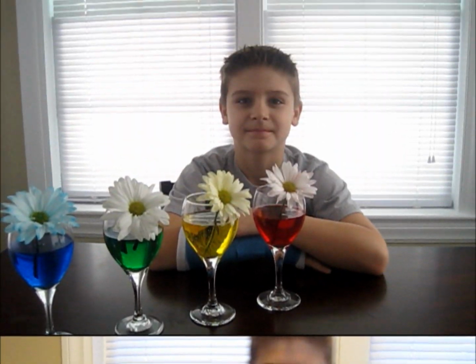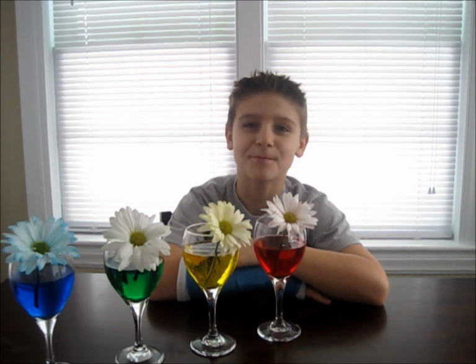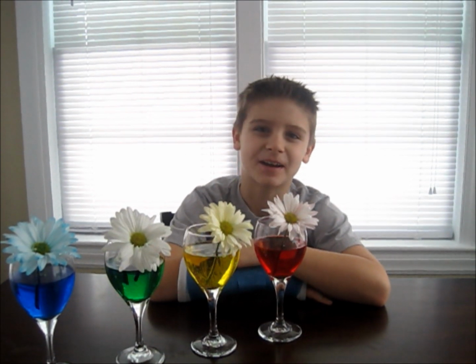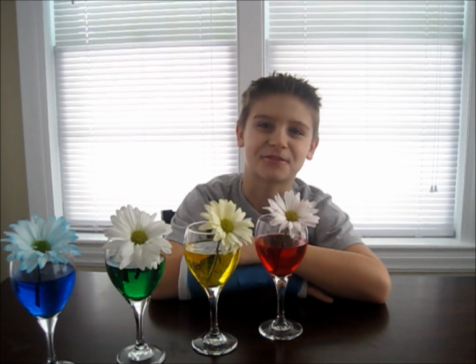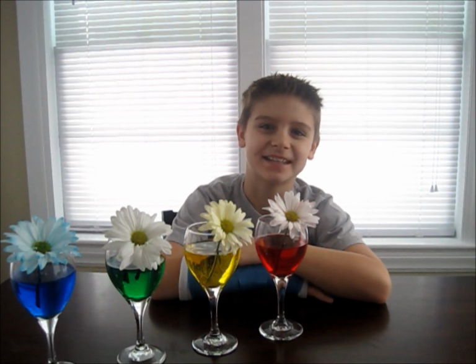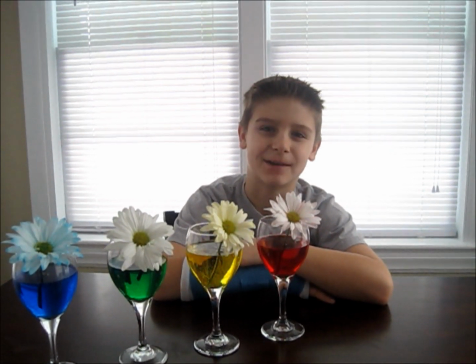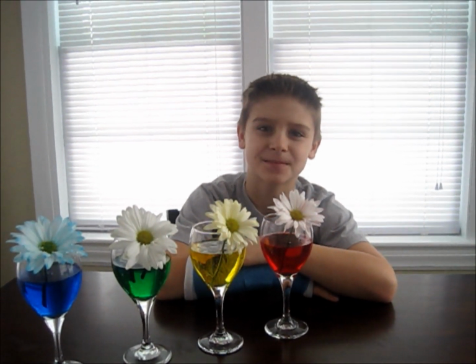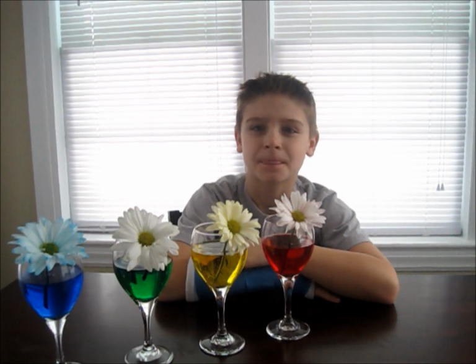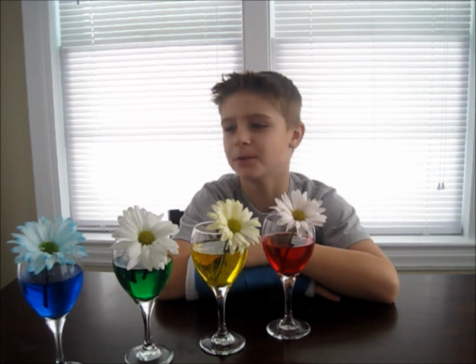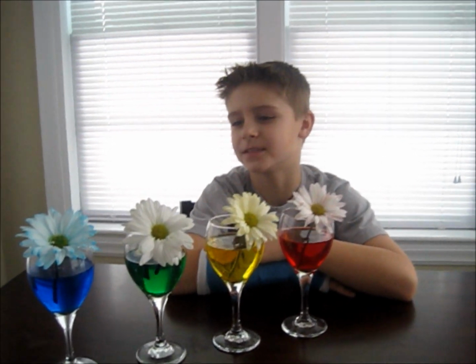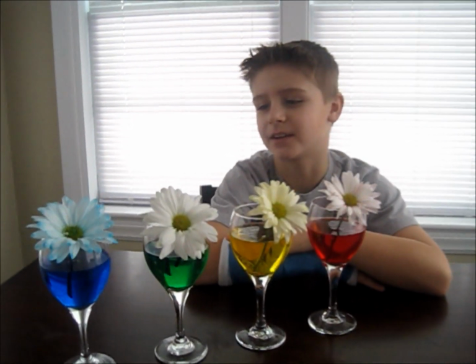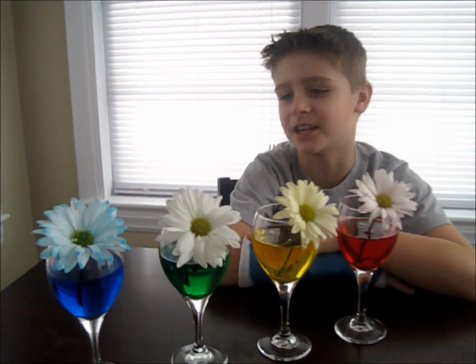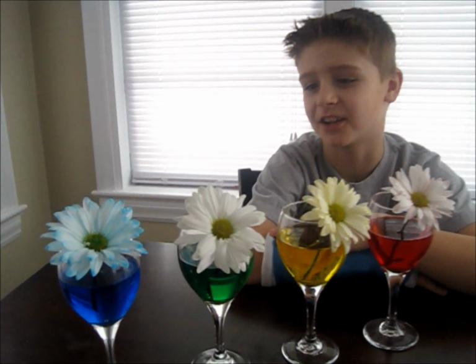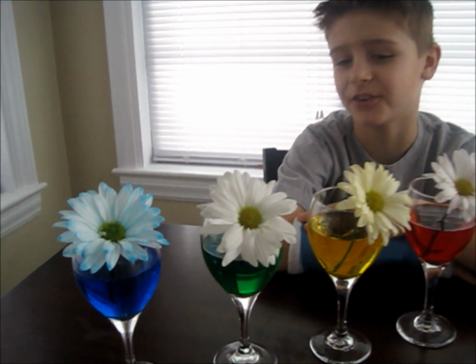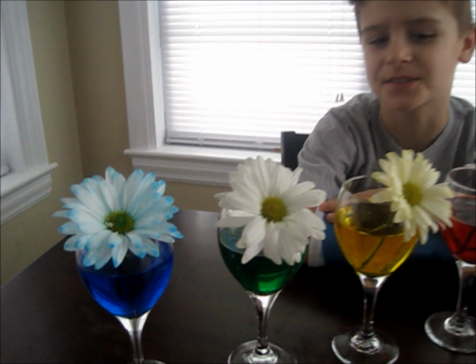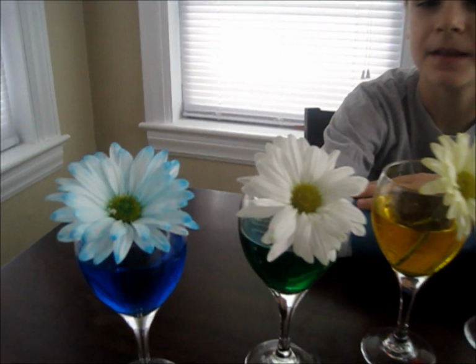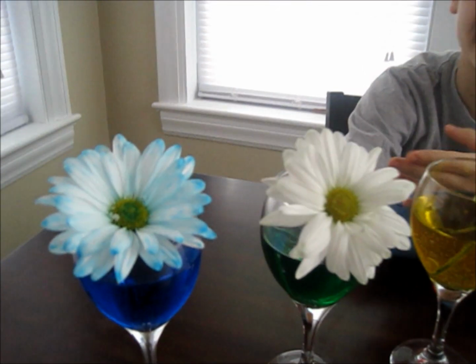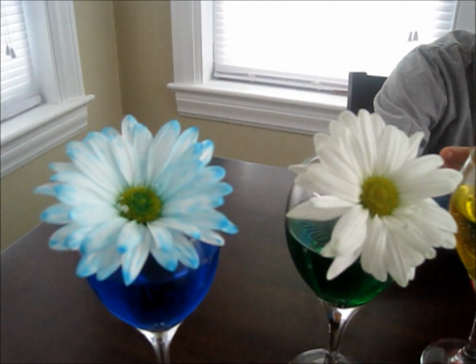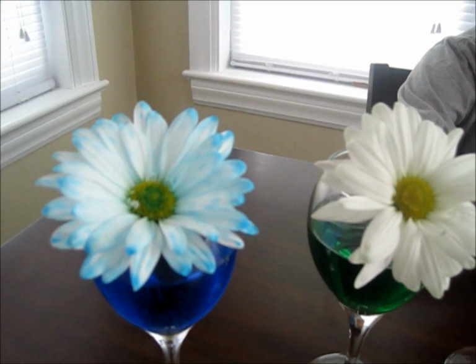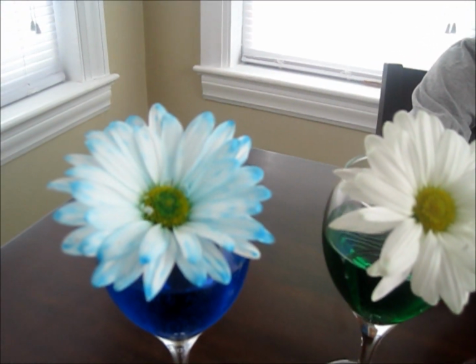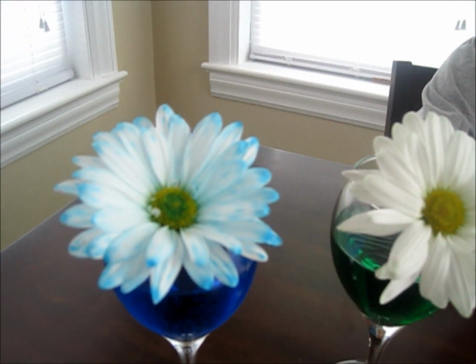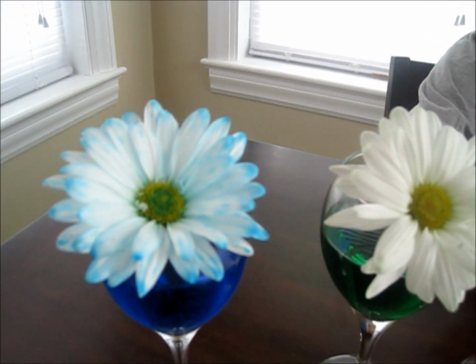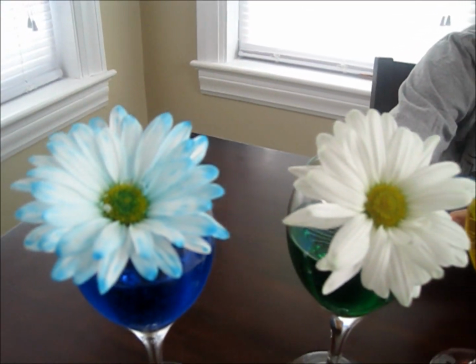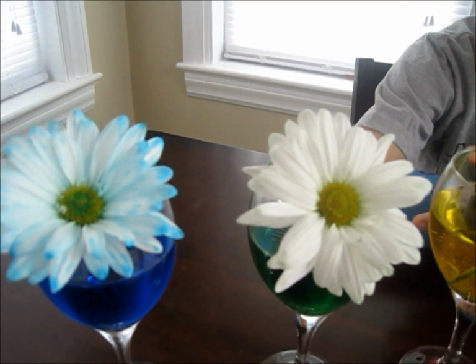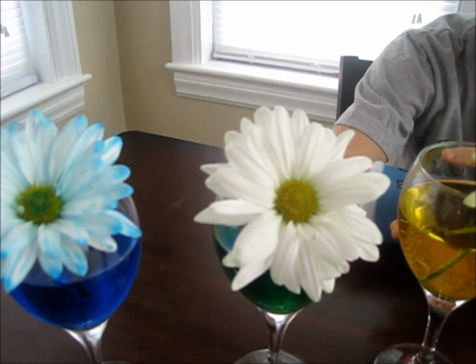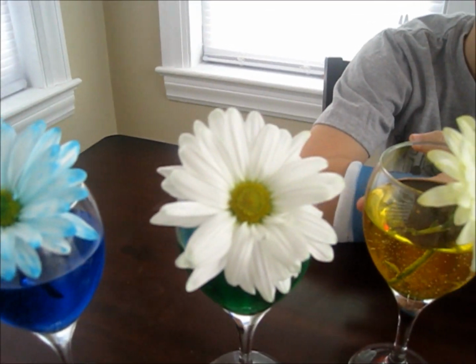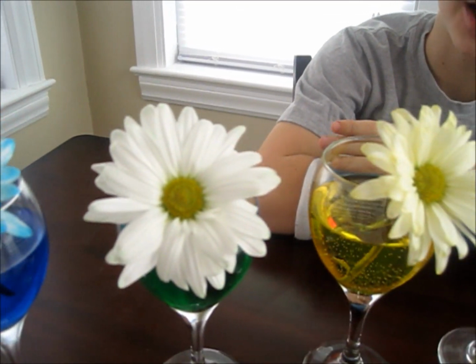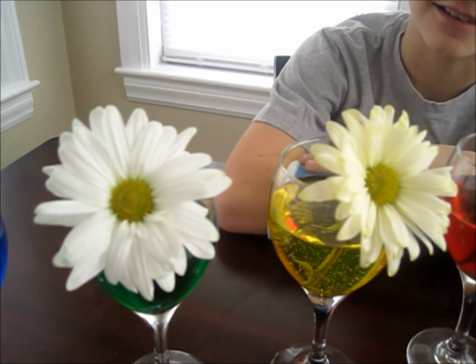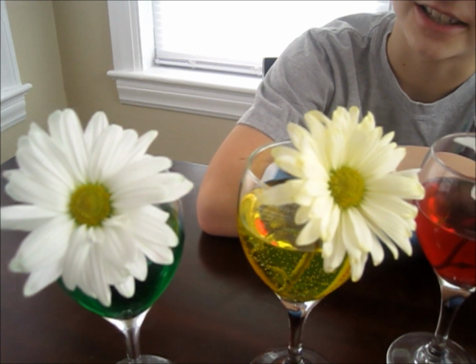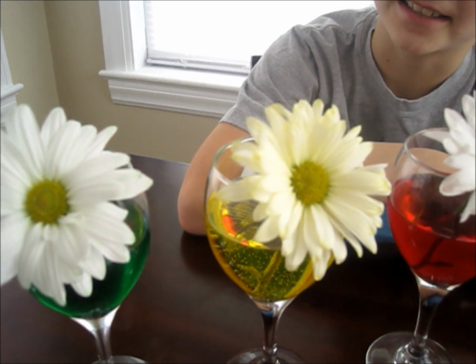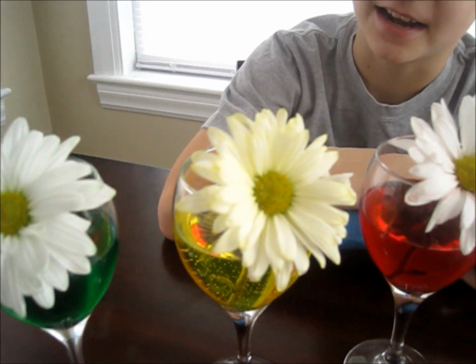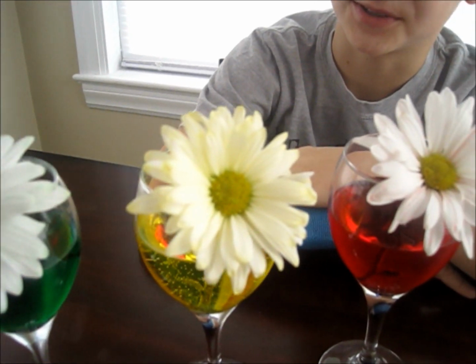Here are my flowers after 18 hours. The blue one started changing color first. The green one, however, has just started. I'm going to check back later tonight to see how they're doing.